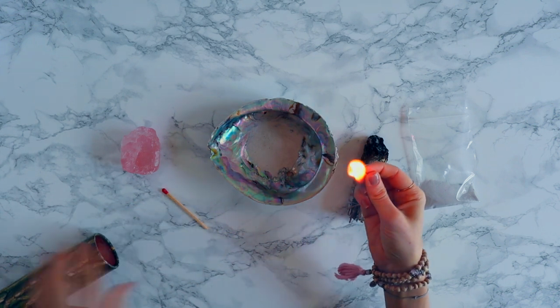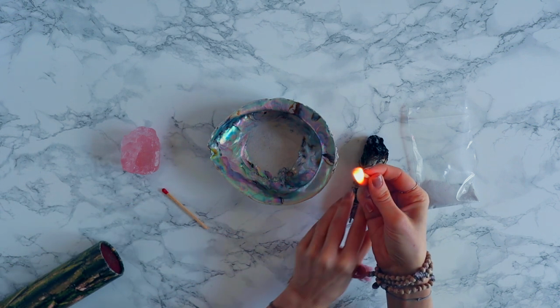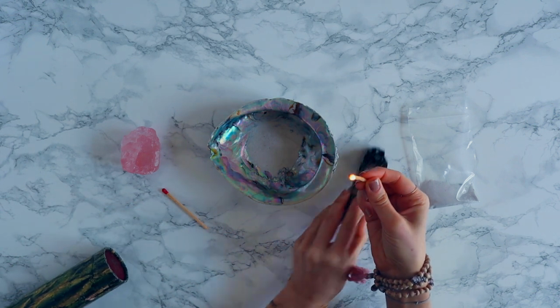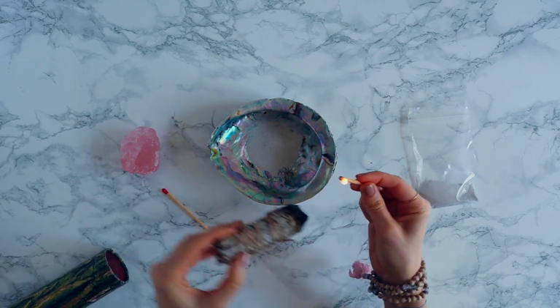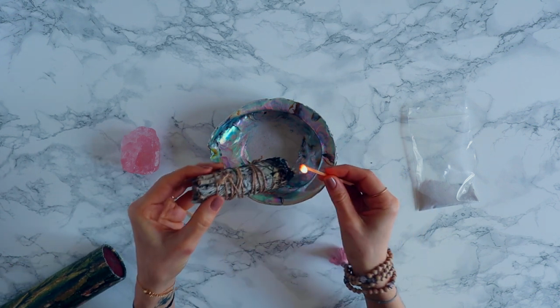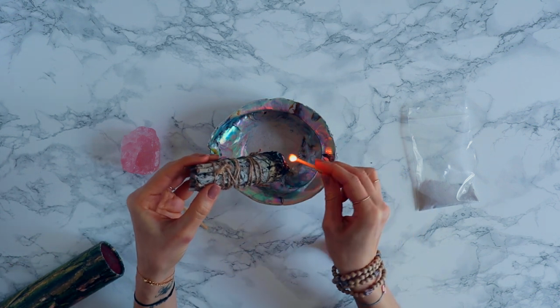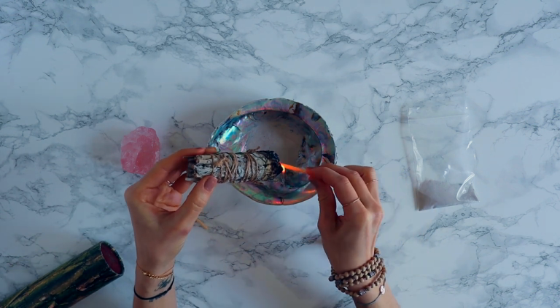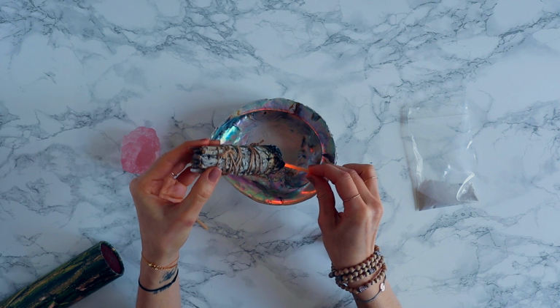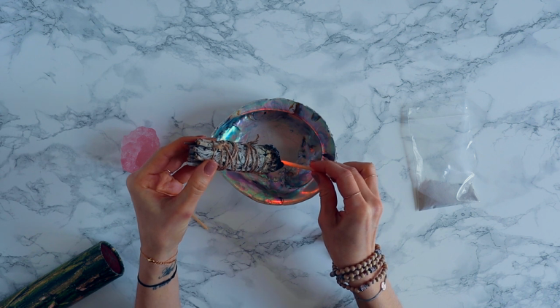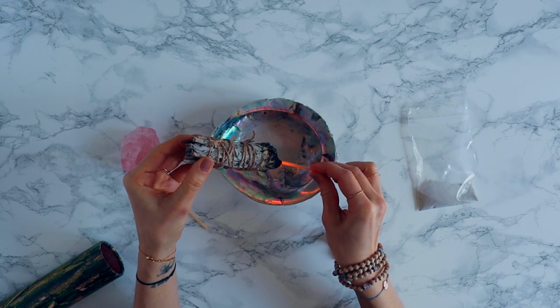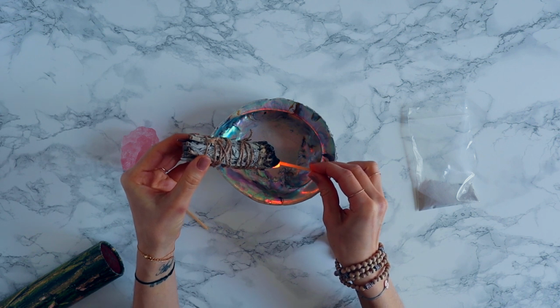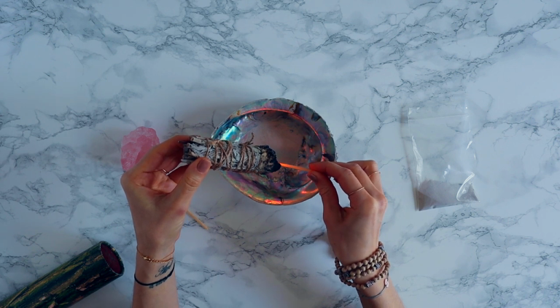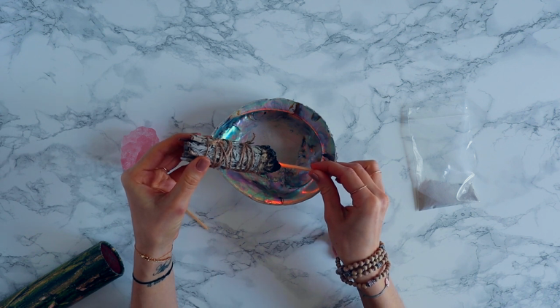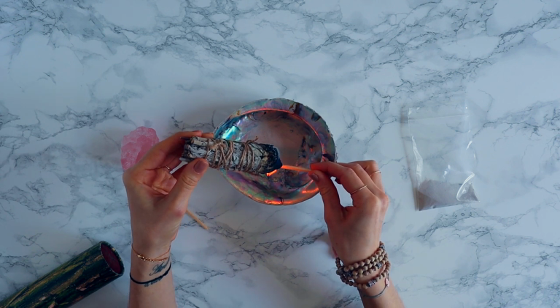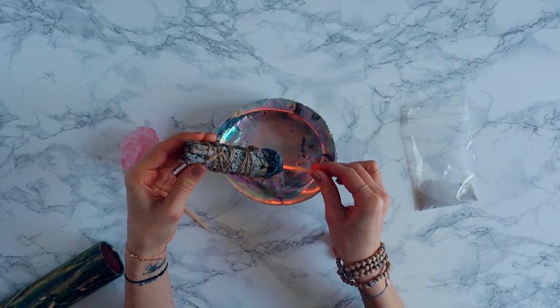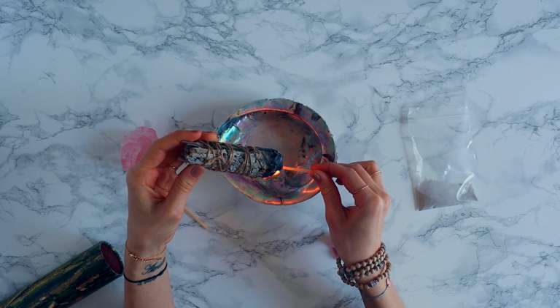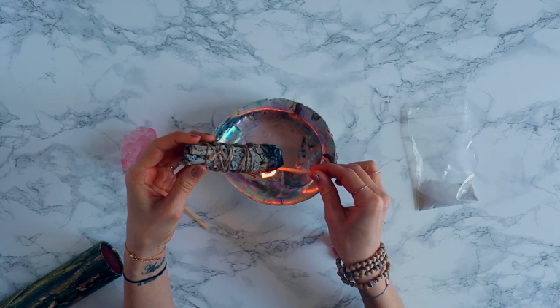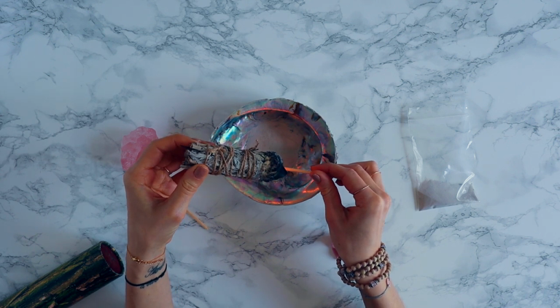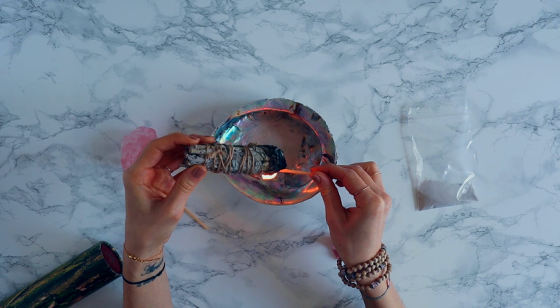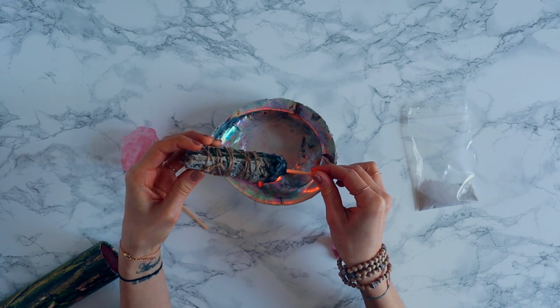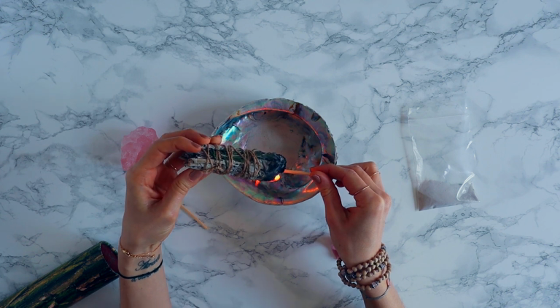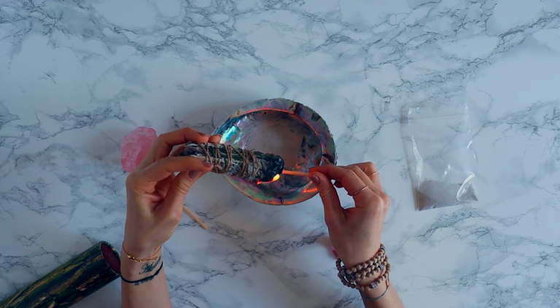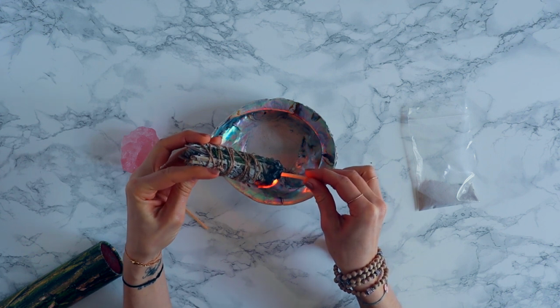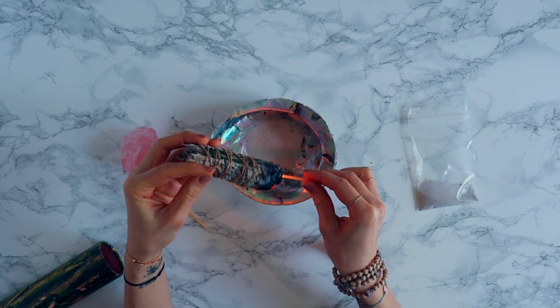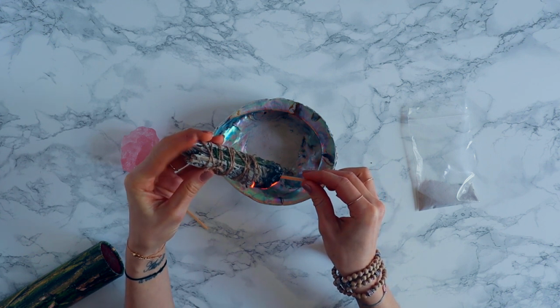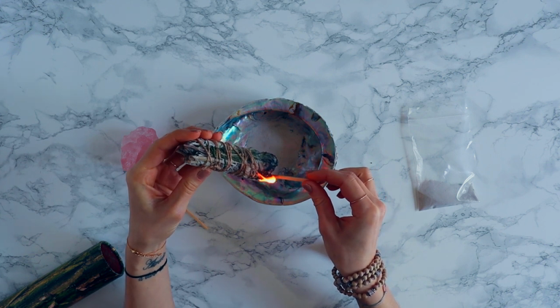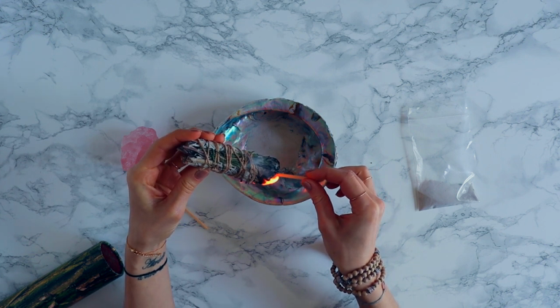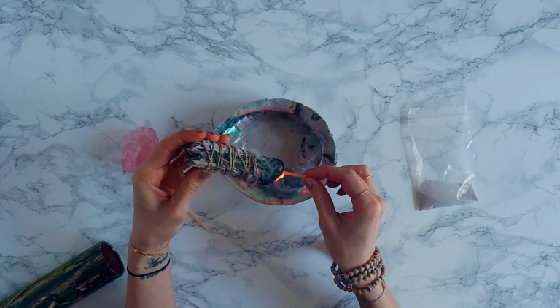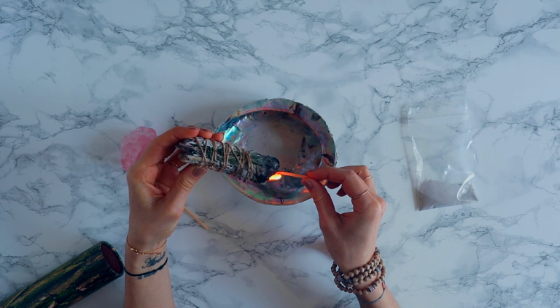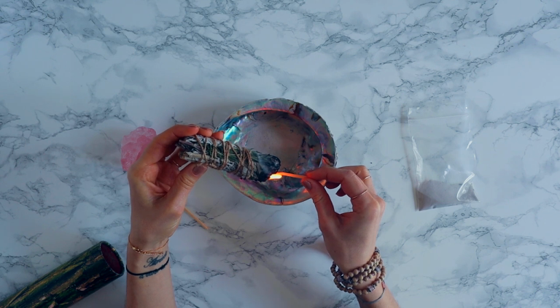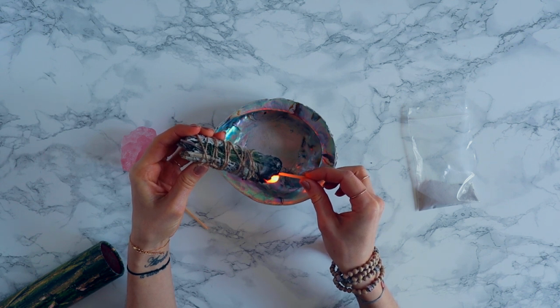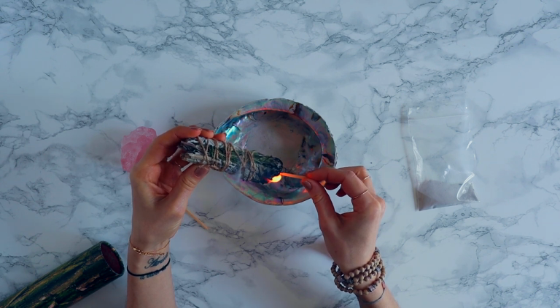Then use a match to light your smudge stick. If you like, you can set an intention to get rid of all negative energy. Allow your smudge to burn for a few seconds before you wave it to put the flame out.